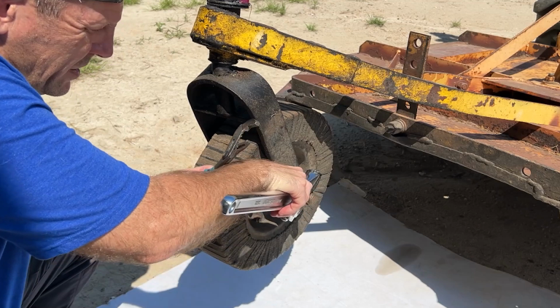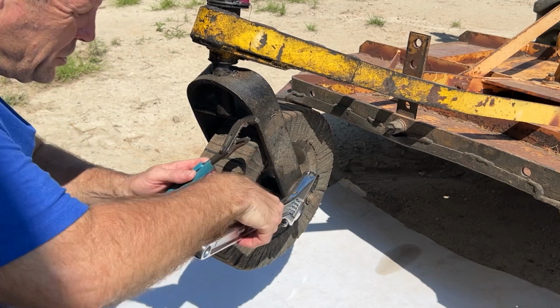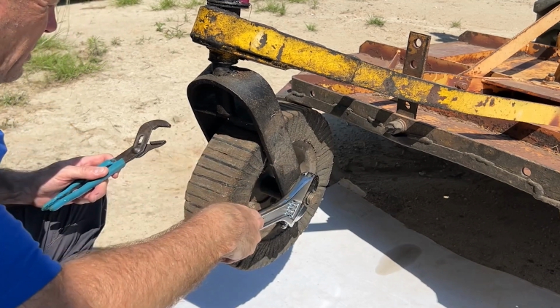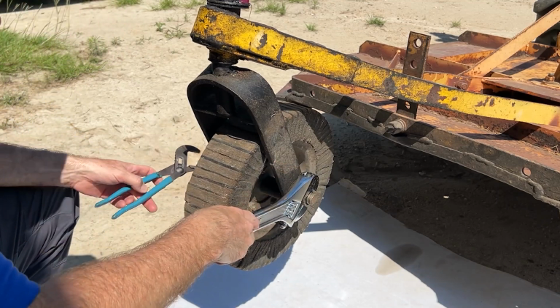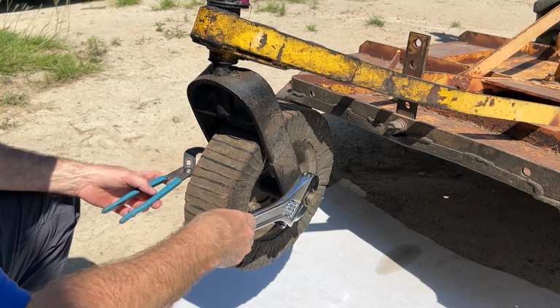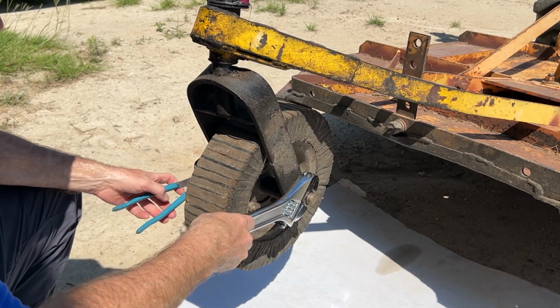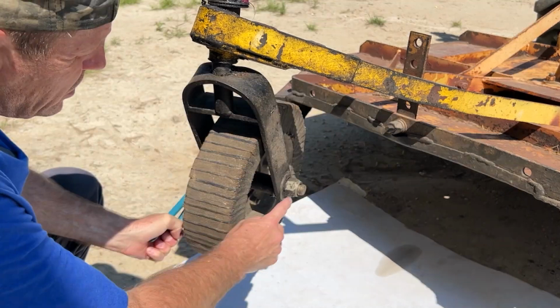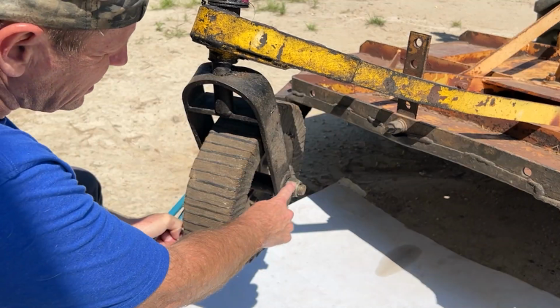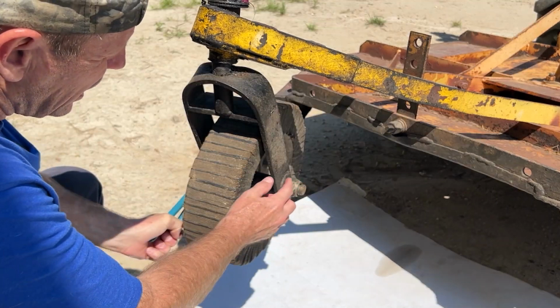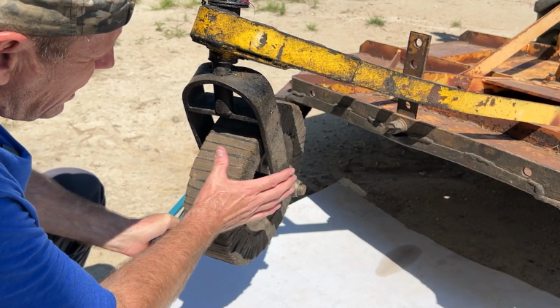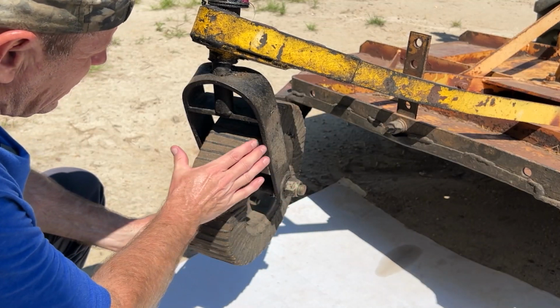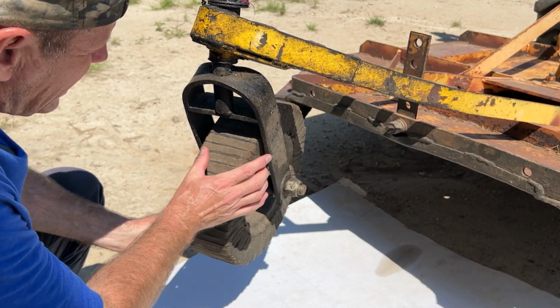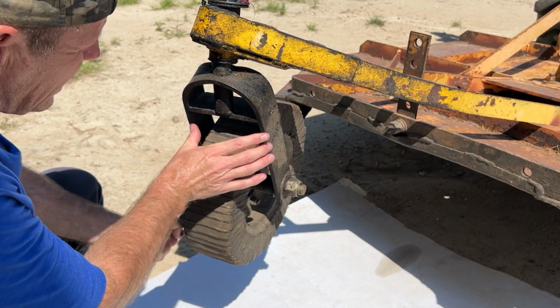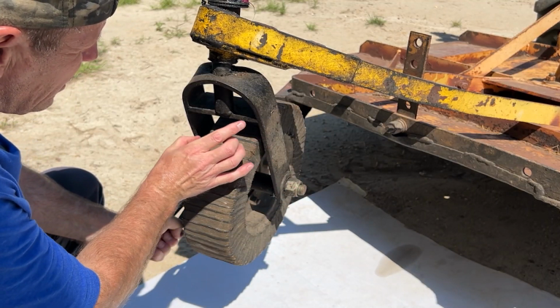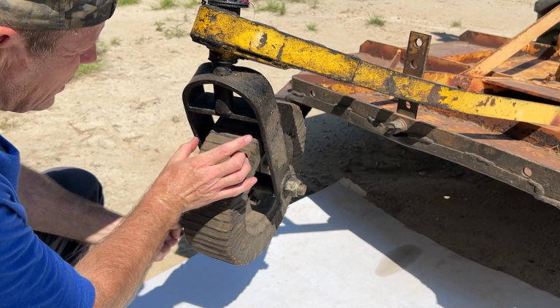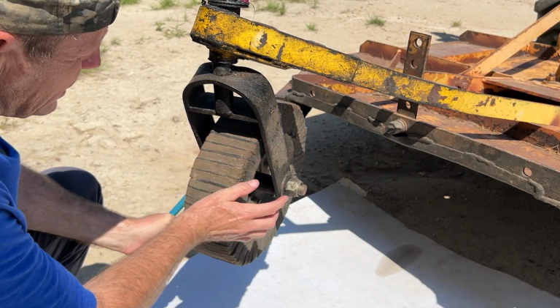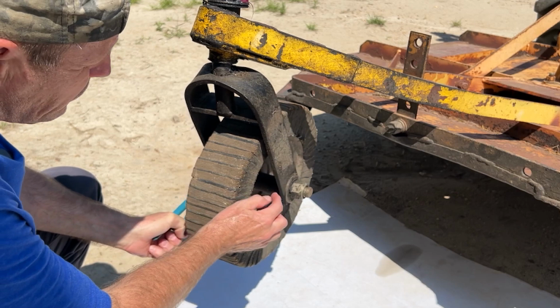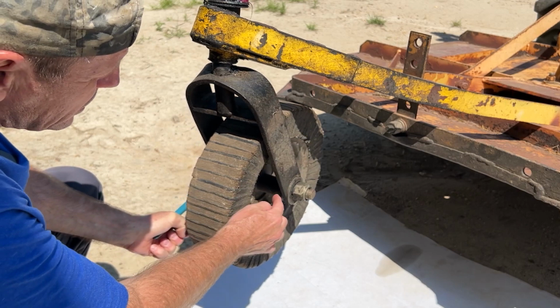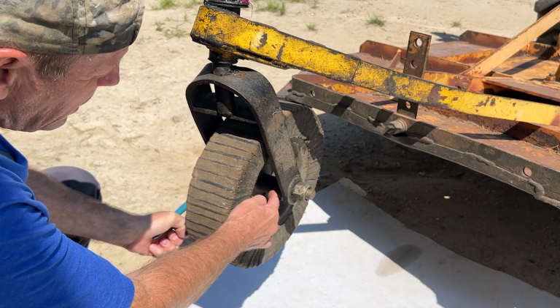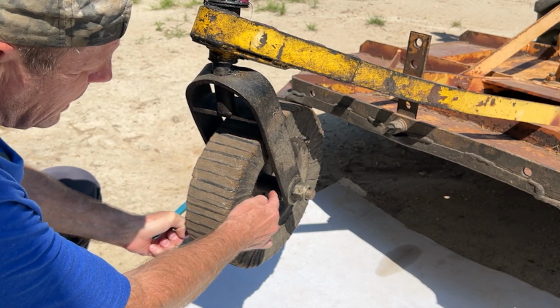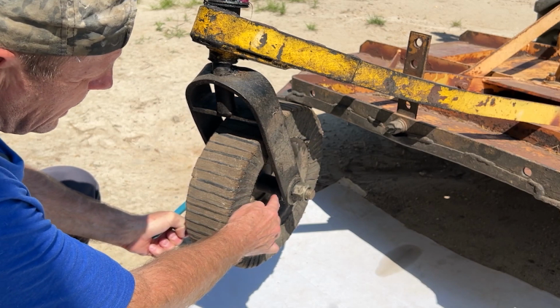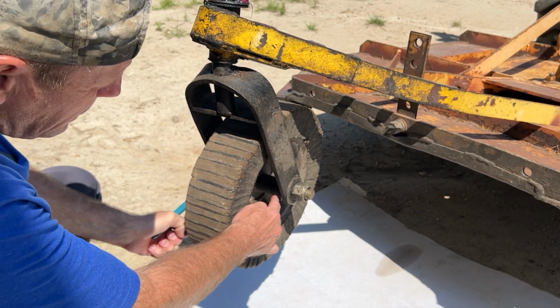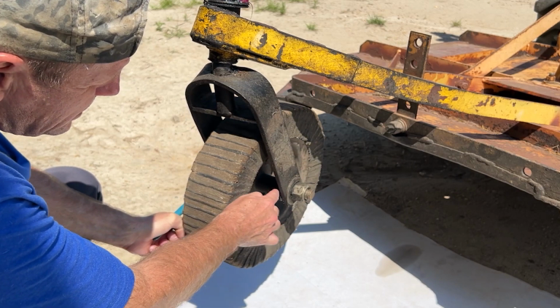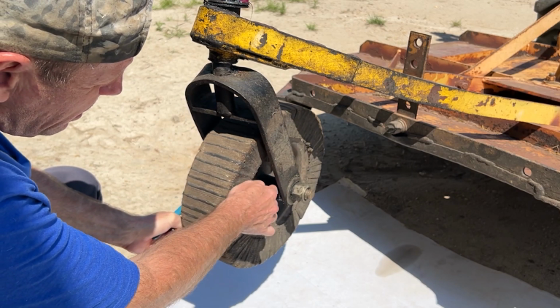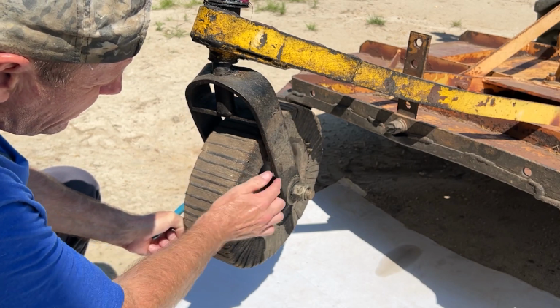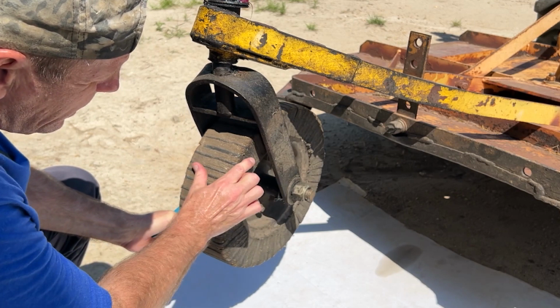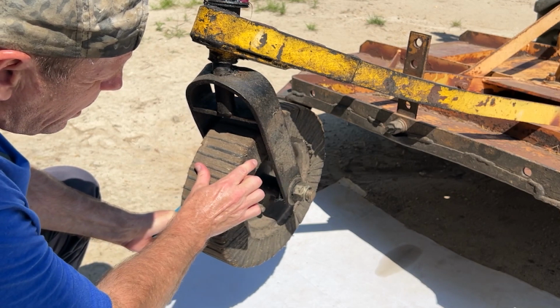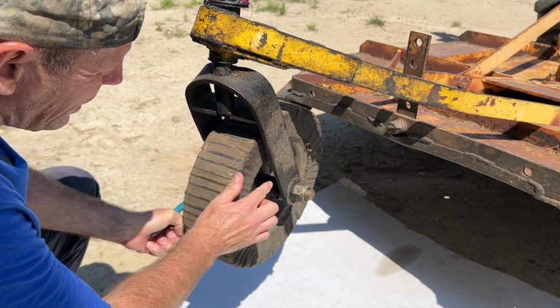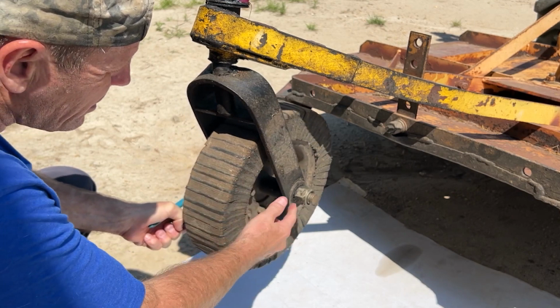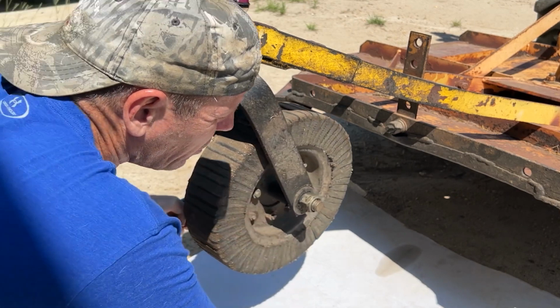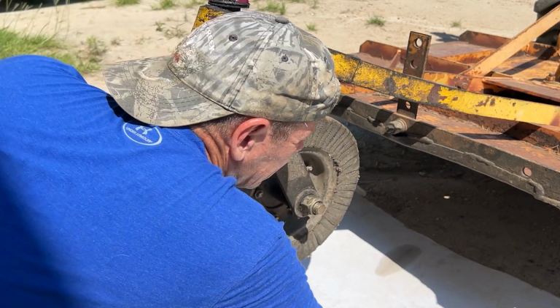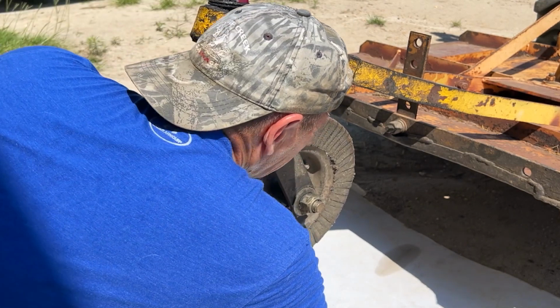This shouldn't be overly tight. This is a jam nut and when you're tightening it up you don't want to squeeze these forks so much that it impedes on the hub right there, so it wasn't that tight.